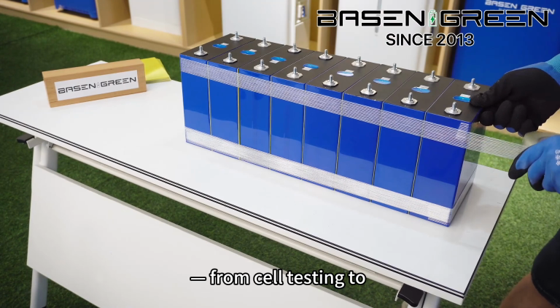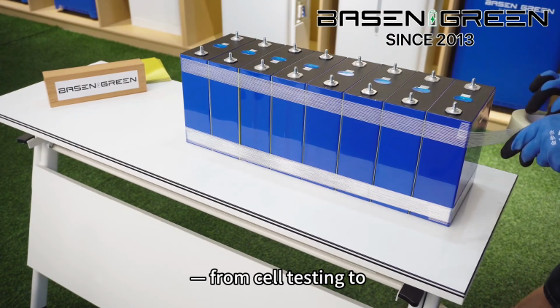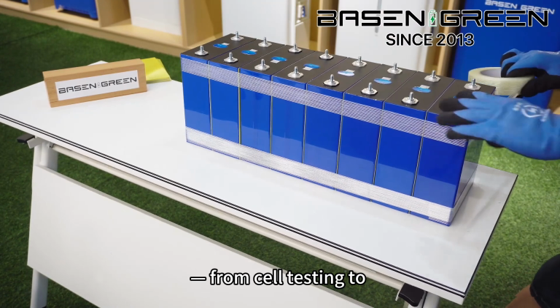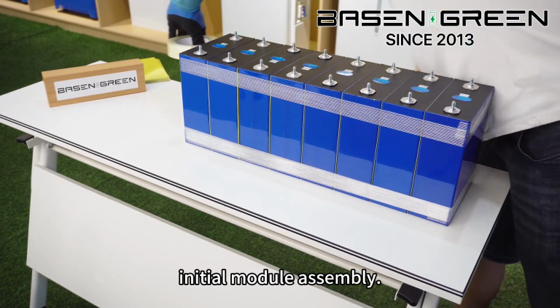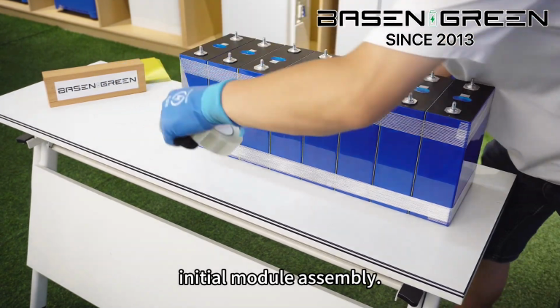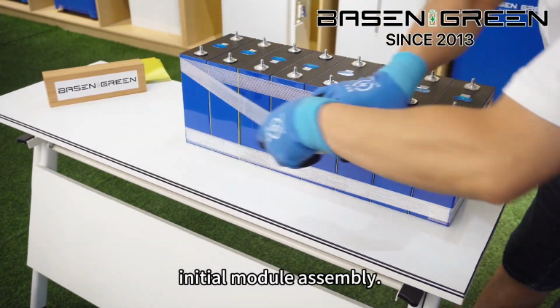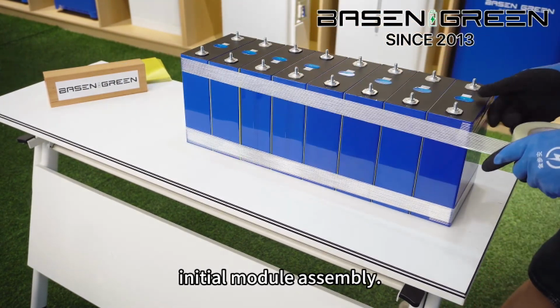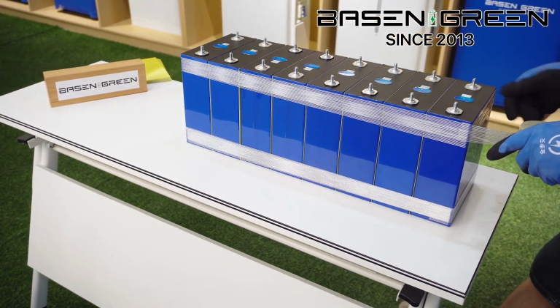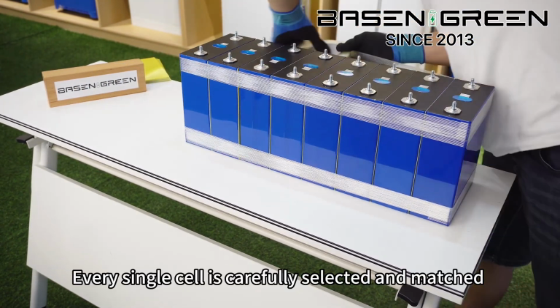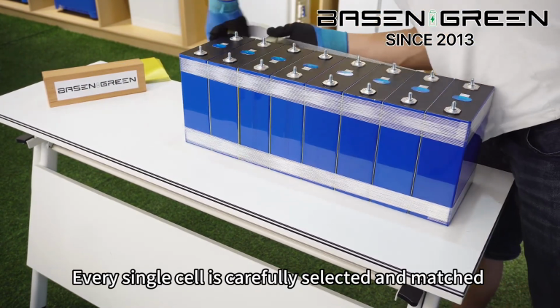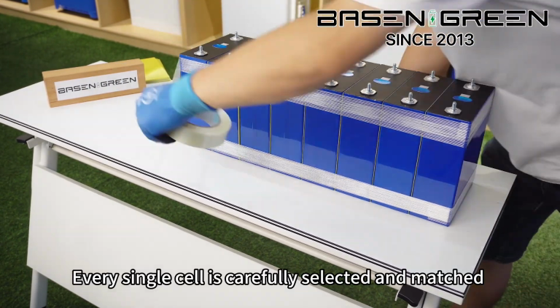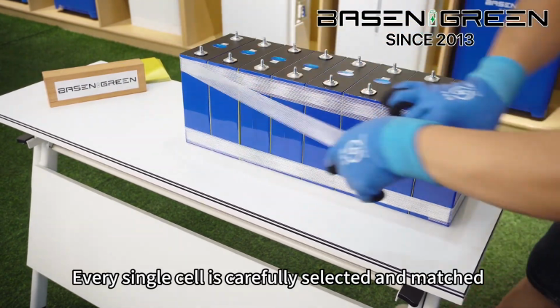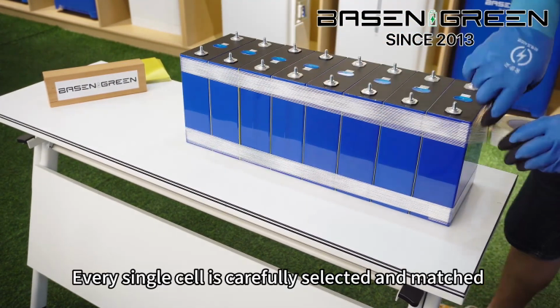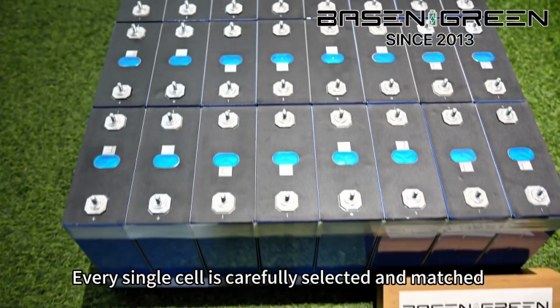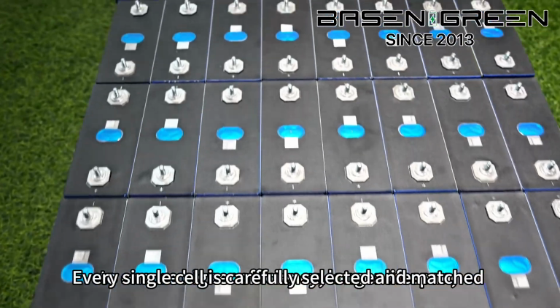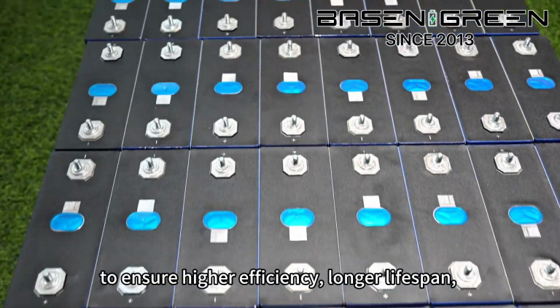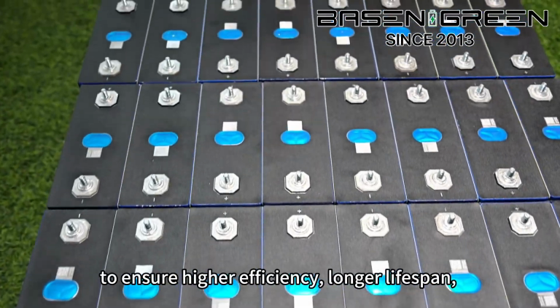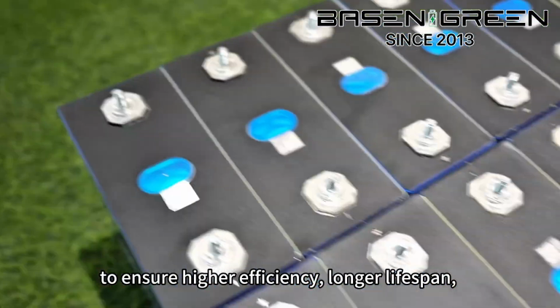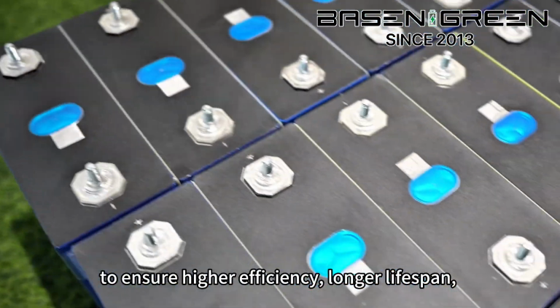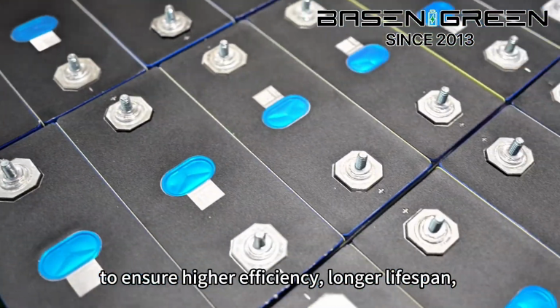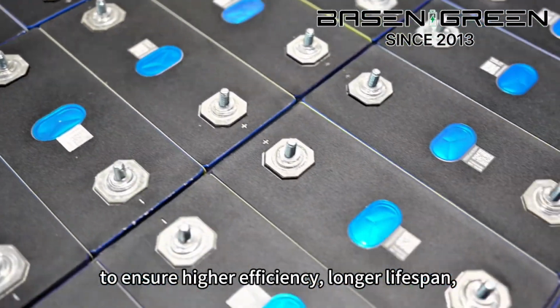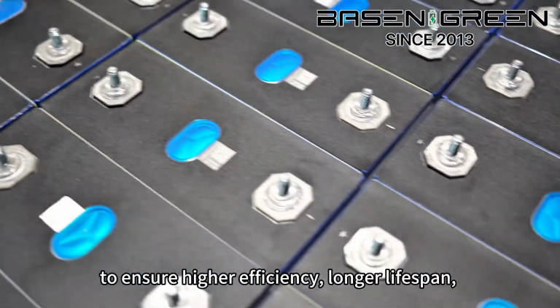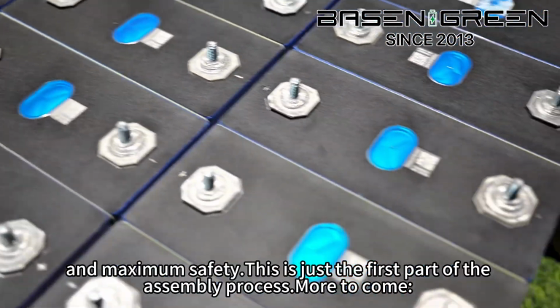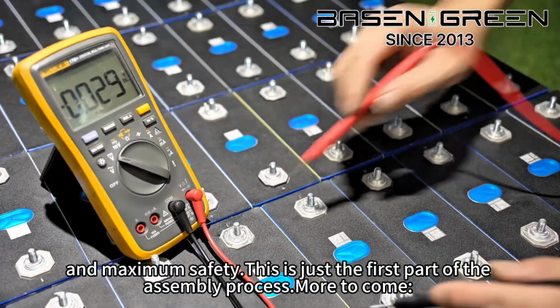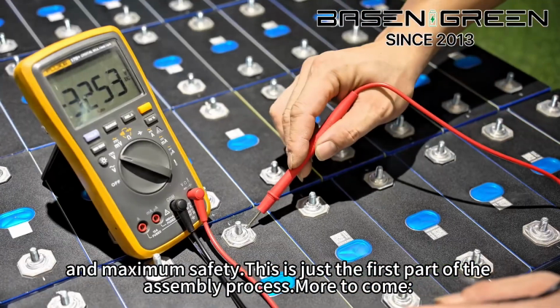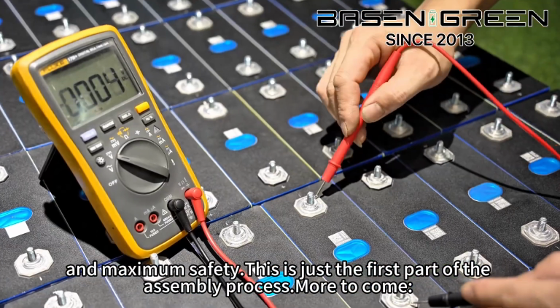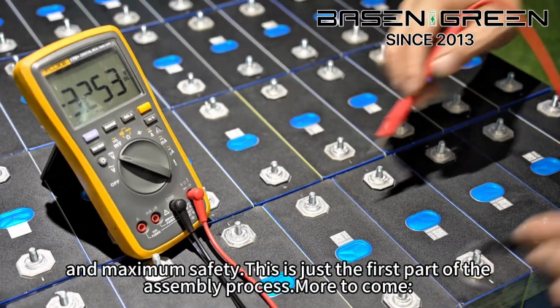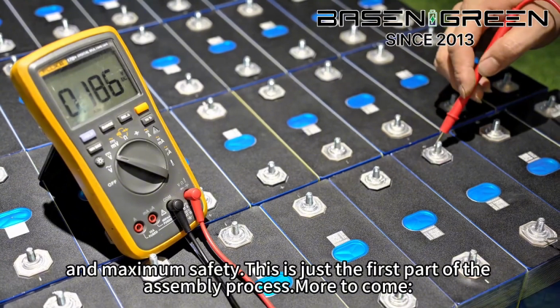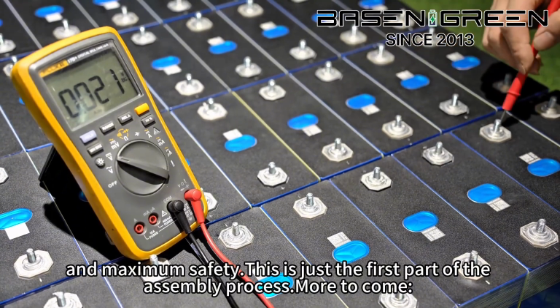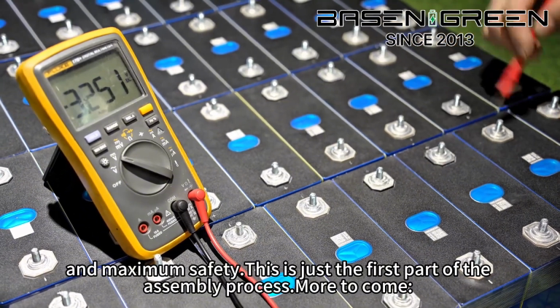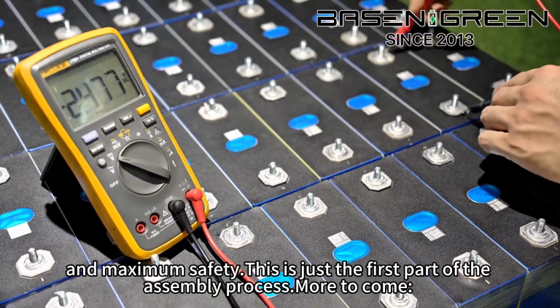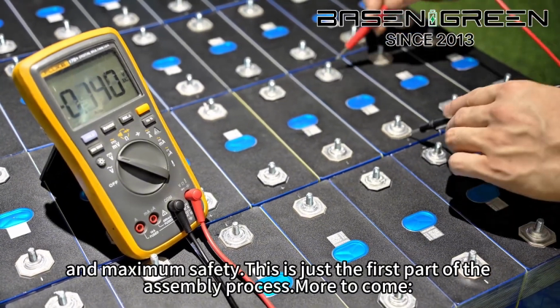From cell testing to initial module assembly, every single cell is carefully selected and matched to ensure higher efficiency, longer lifespan, and maximum safety. This is just the first part of the assembly process.